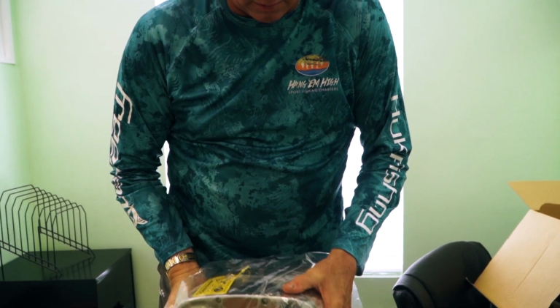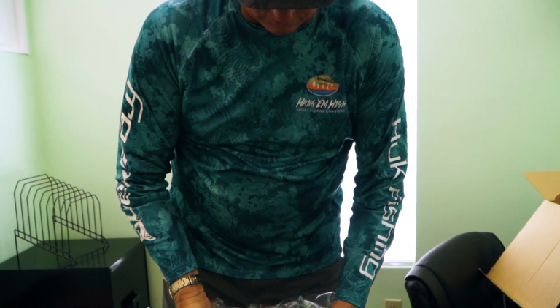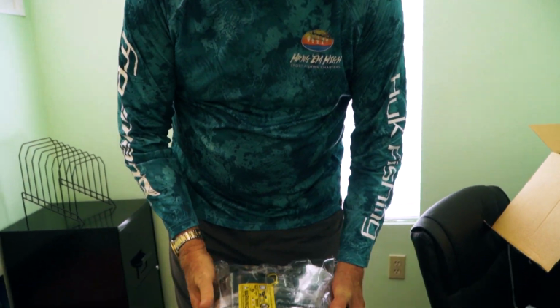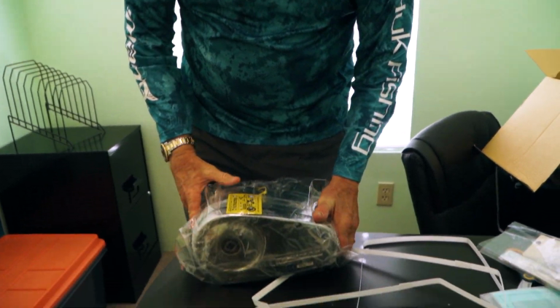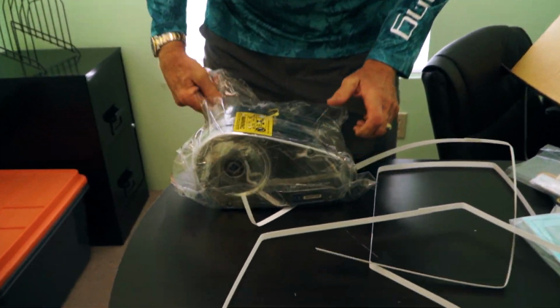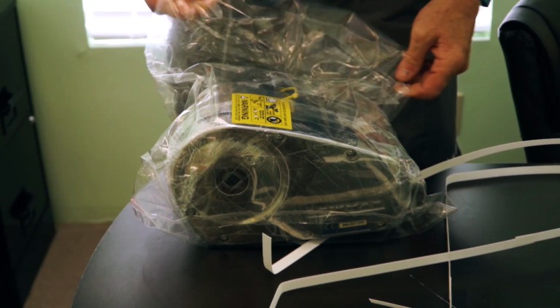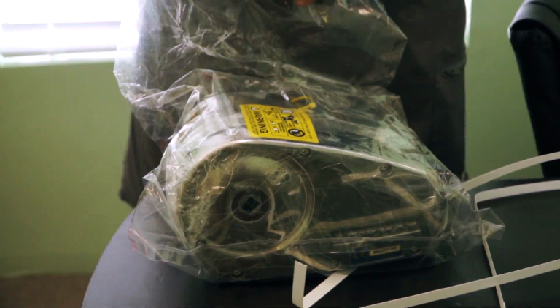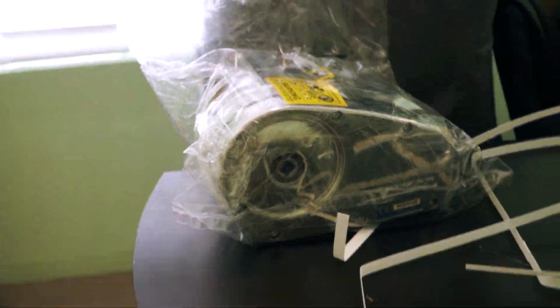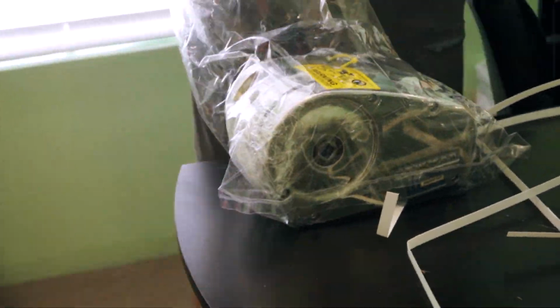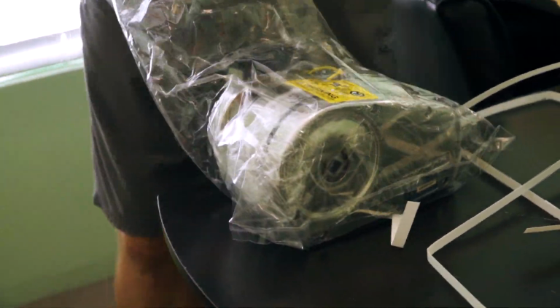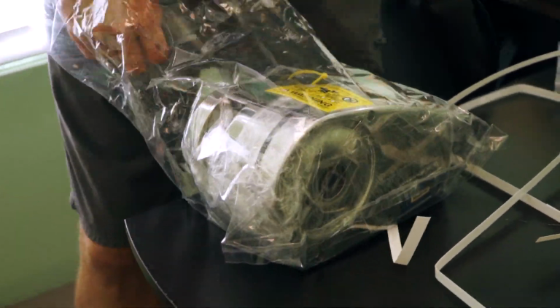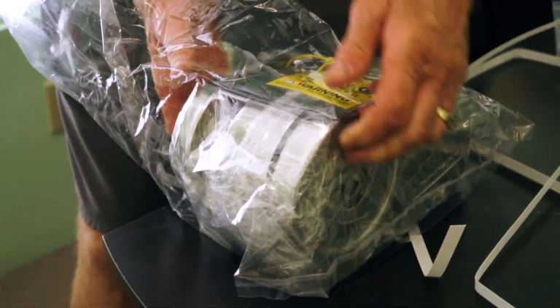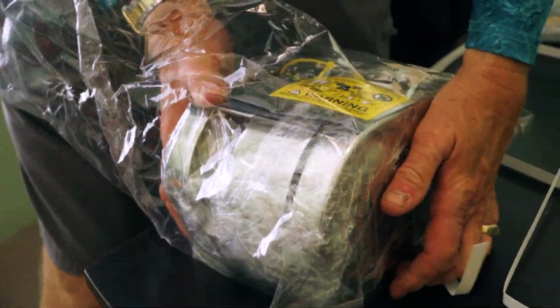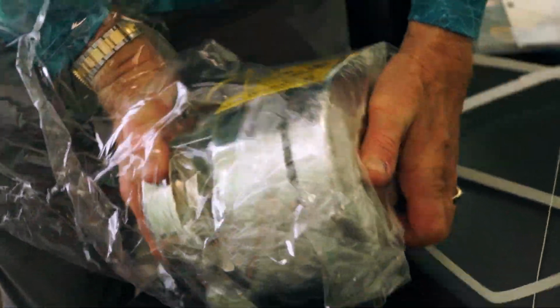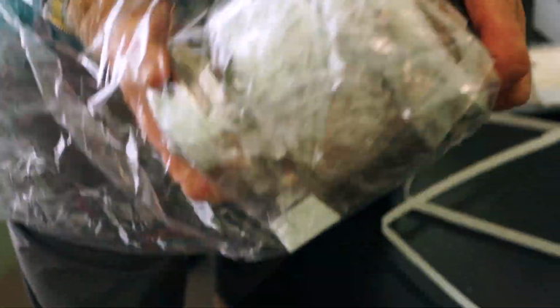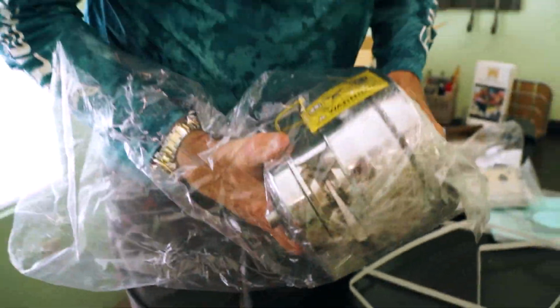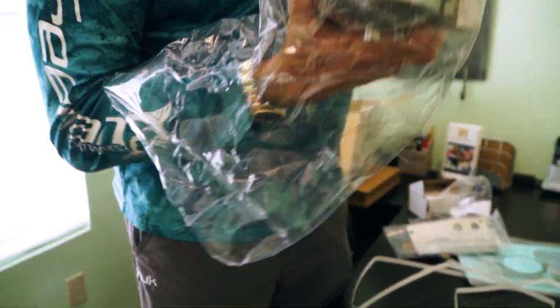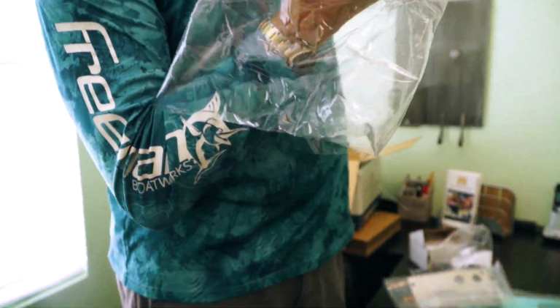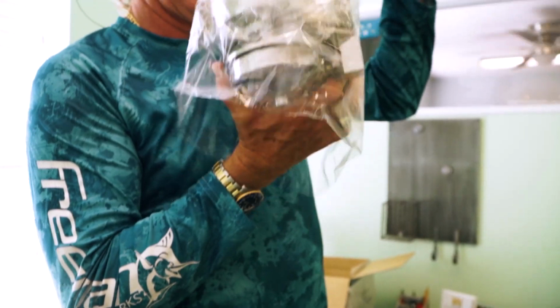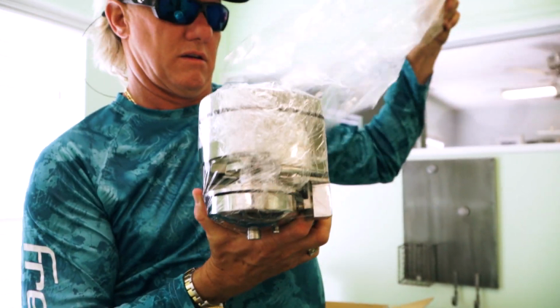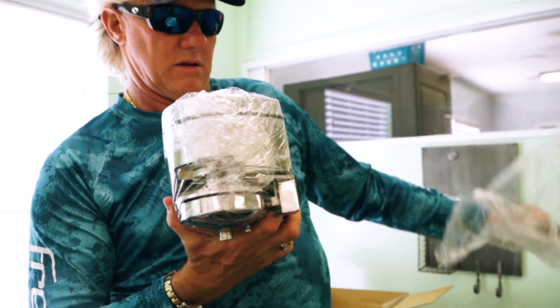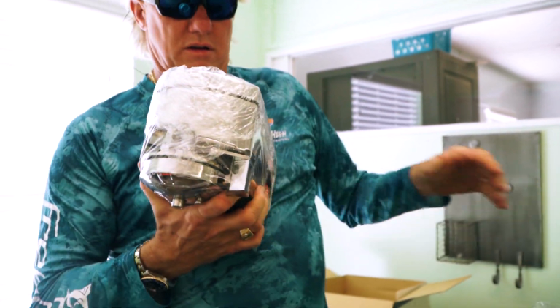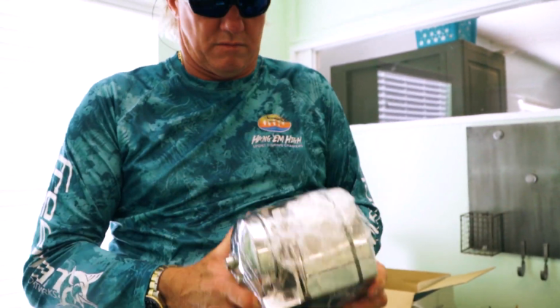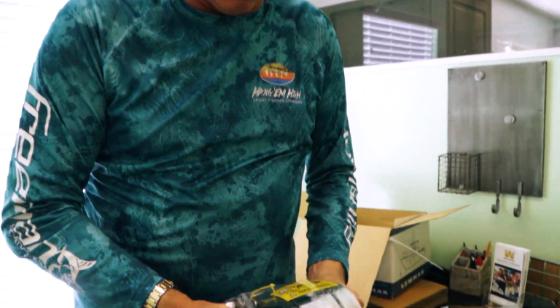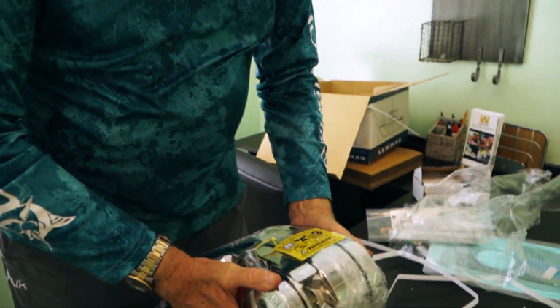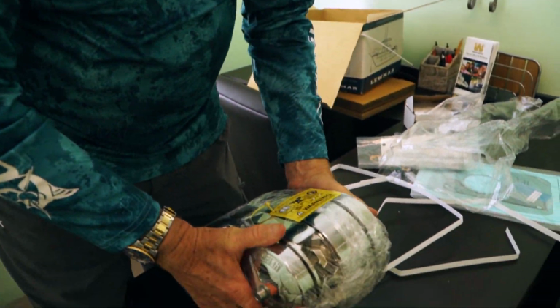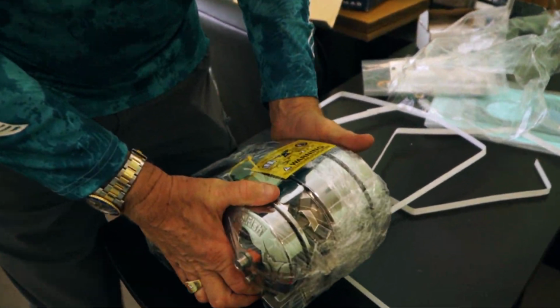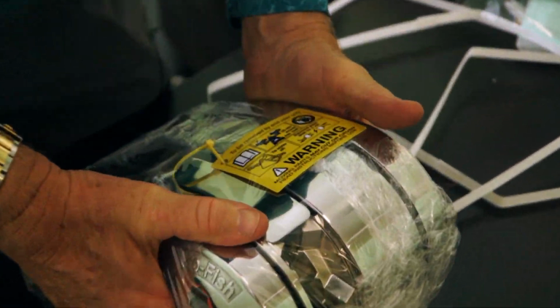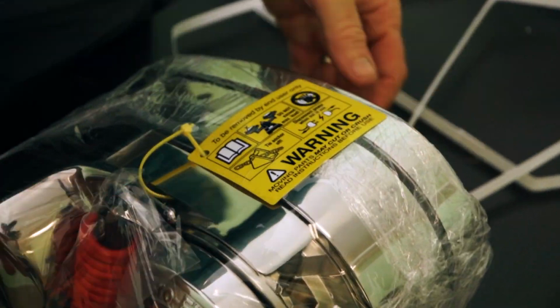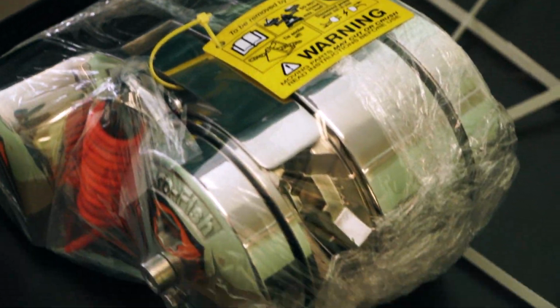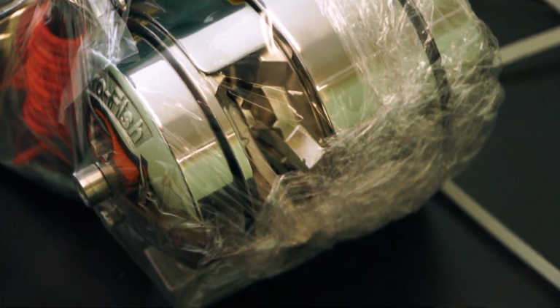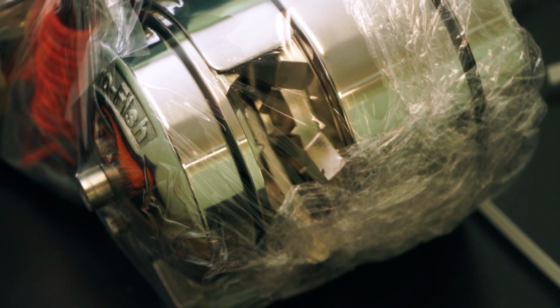We're gonna break this bad boy open and unwrap it — and here we are. What a beautiful Lumar Pro Fish 1000.